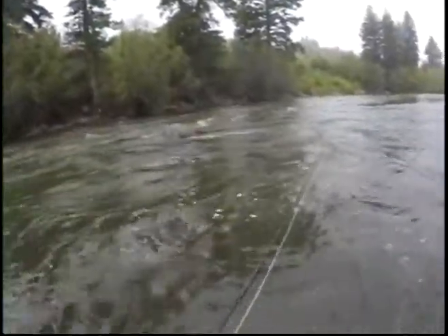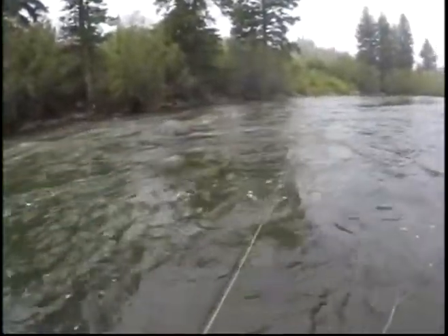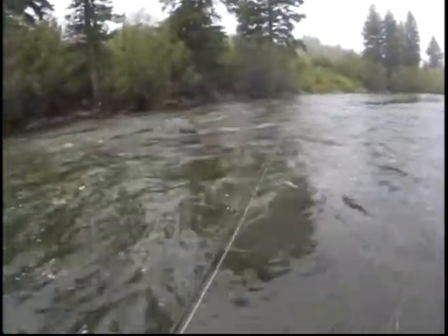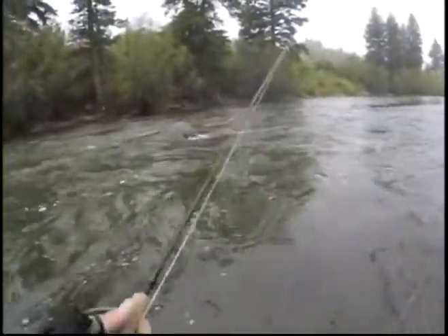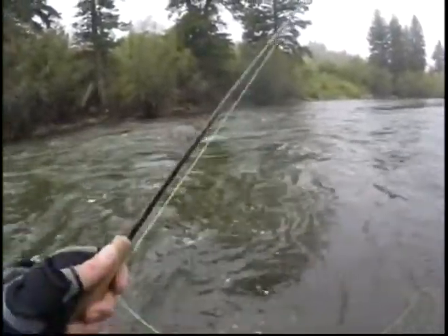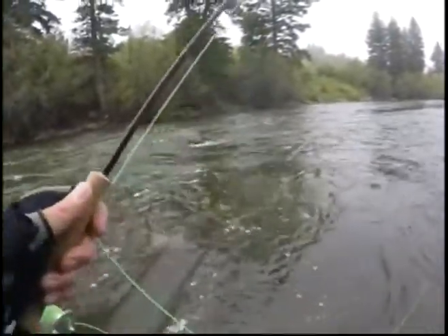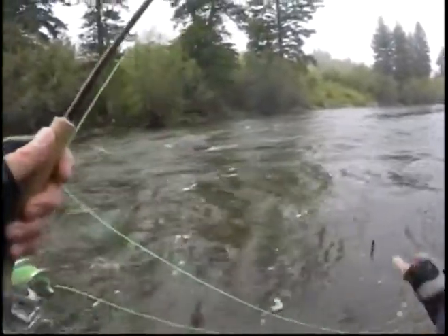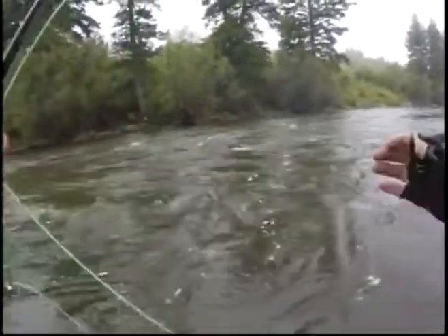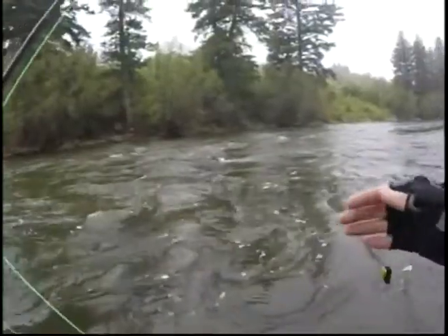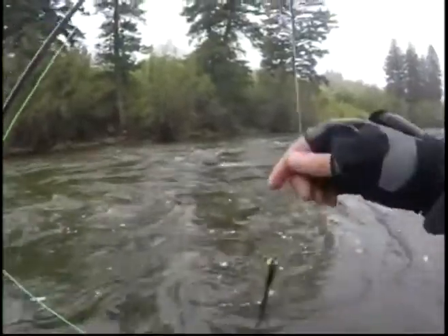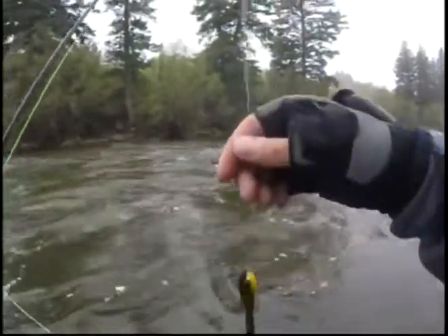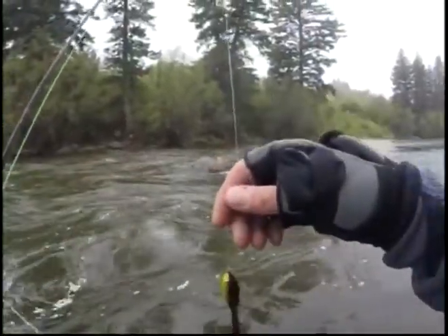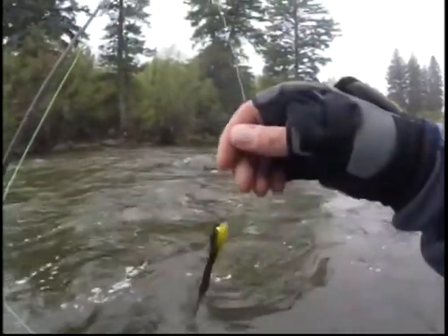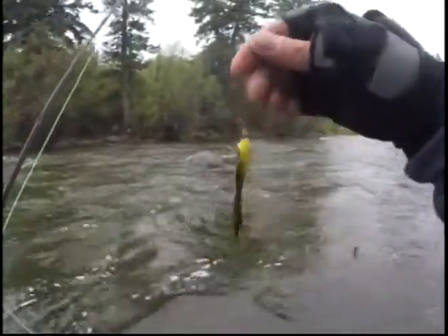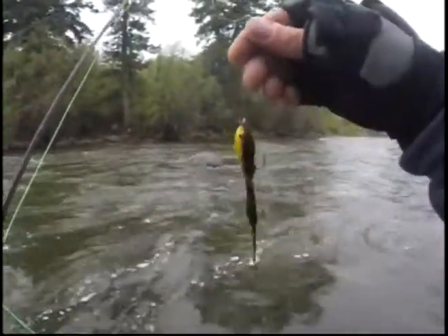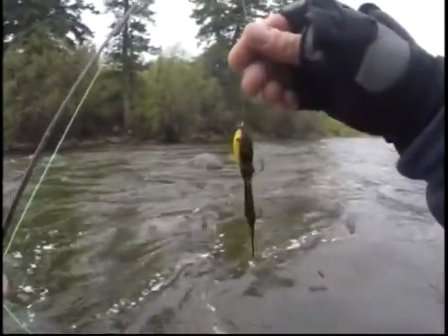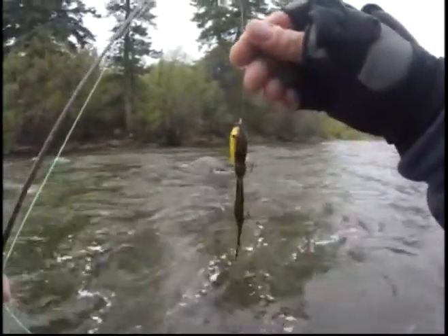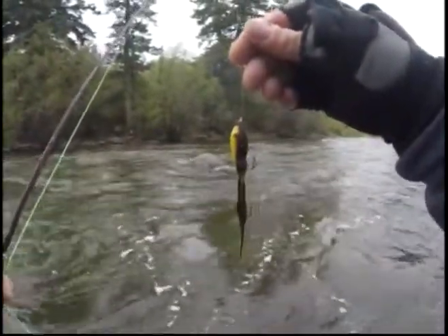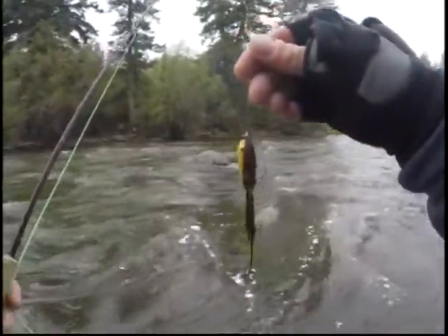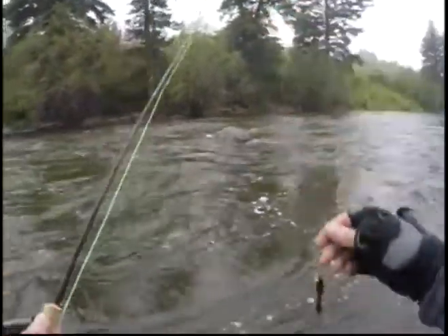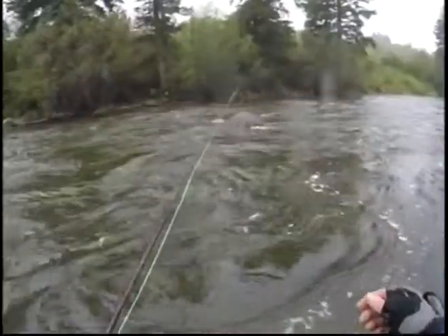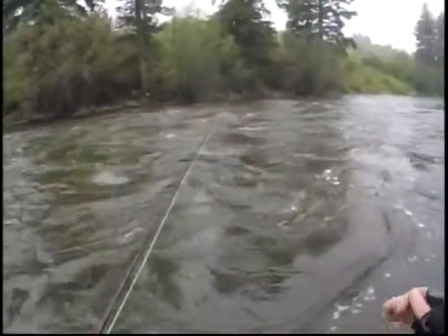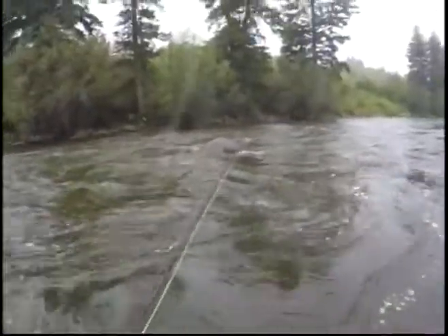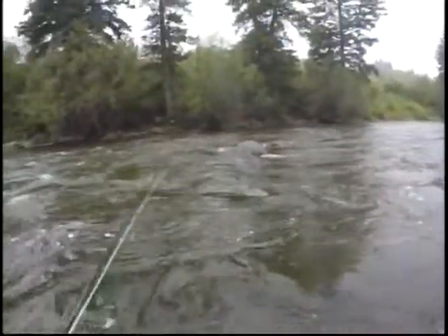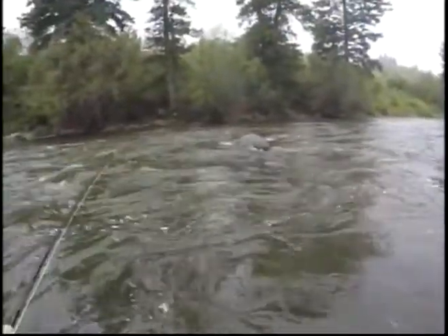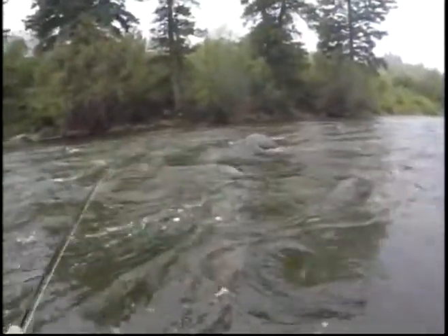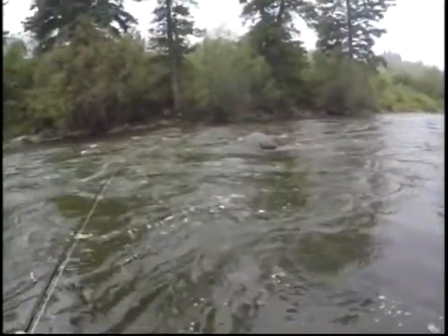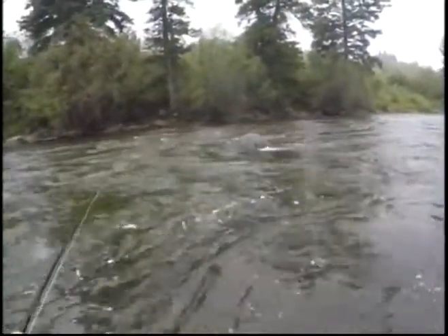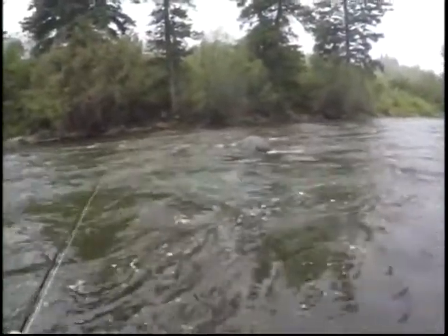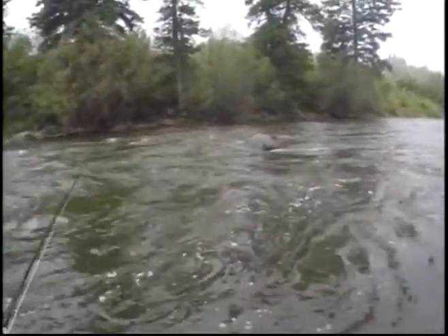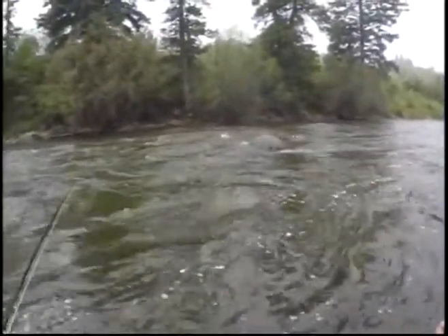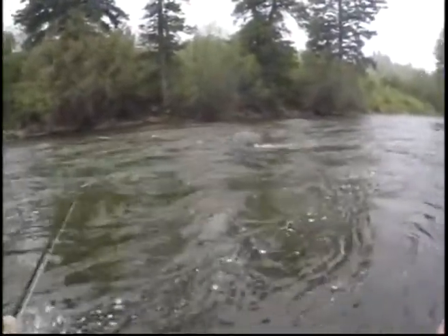I talked to you a little bit earlier about fishing with streamers. This right here is the Flugenzombie. And I talked about fishing water that is not as active as the moving water.